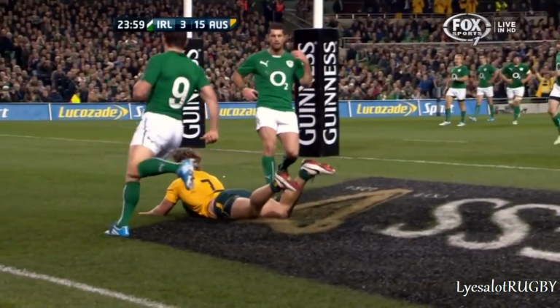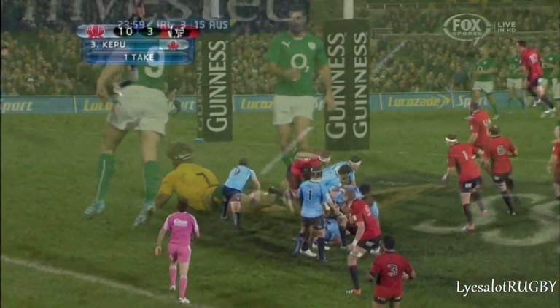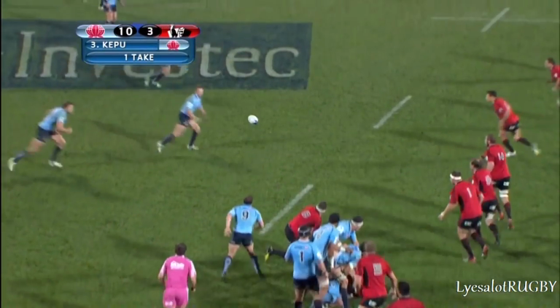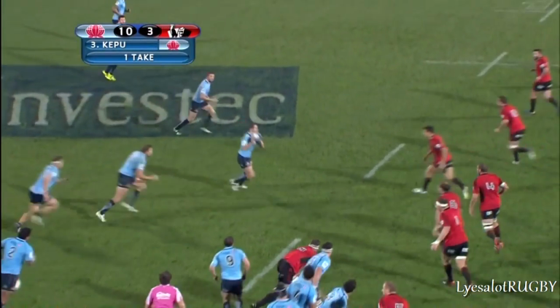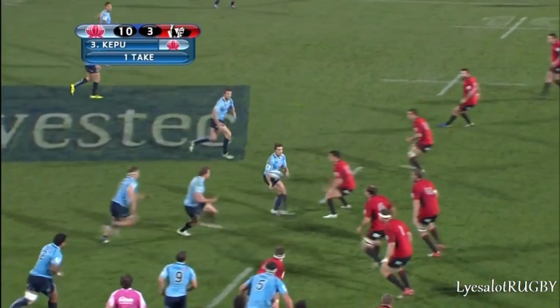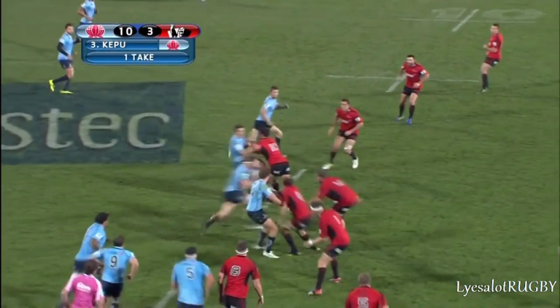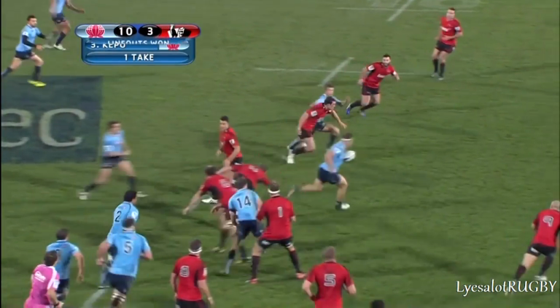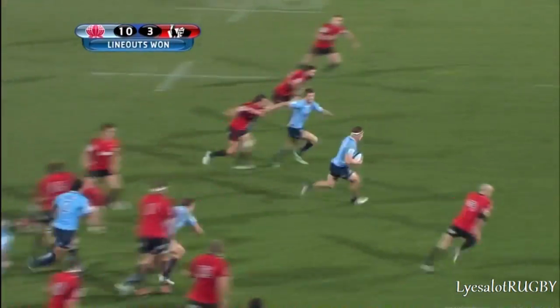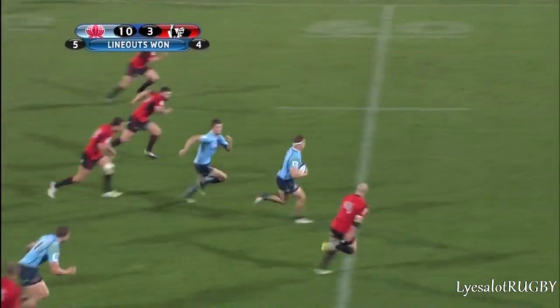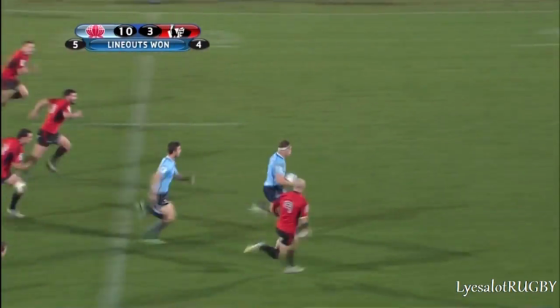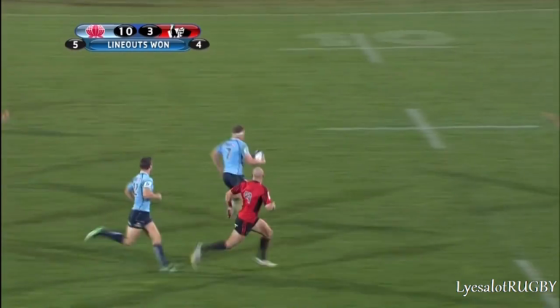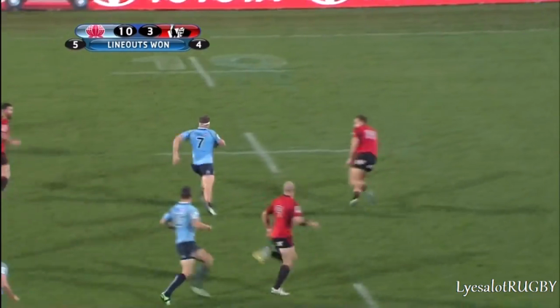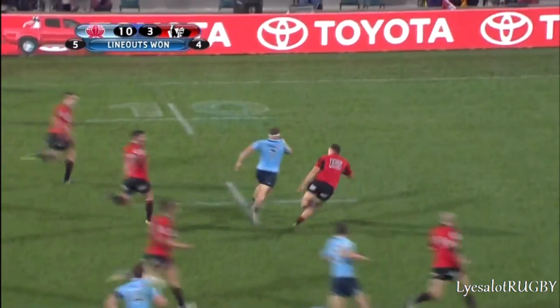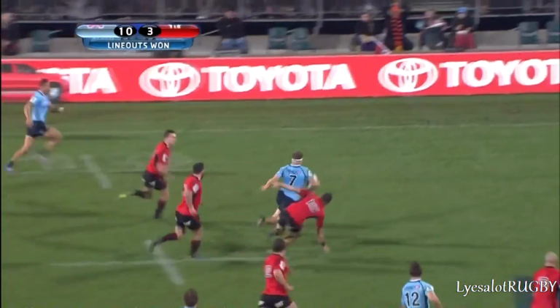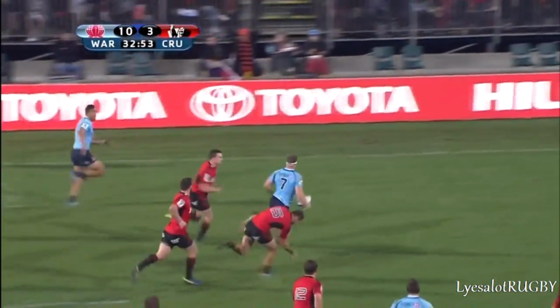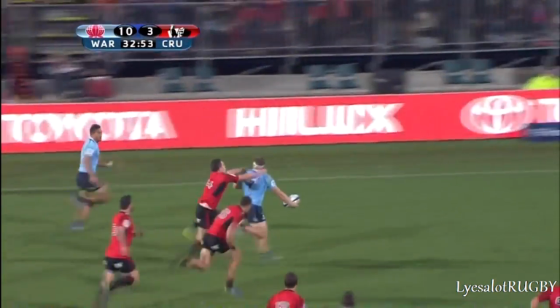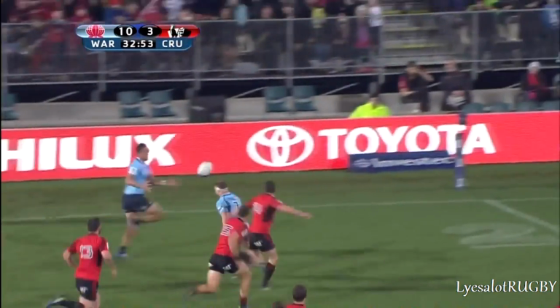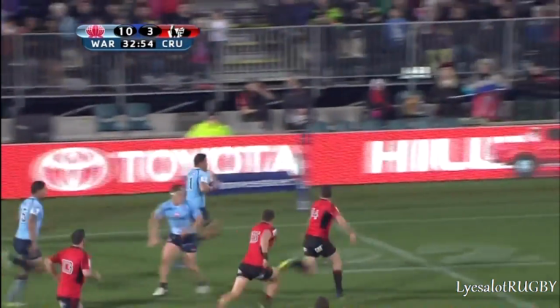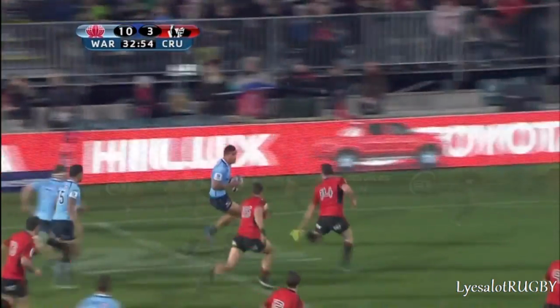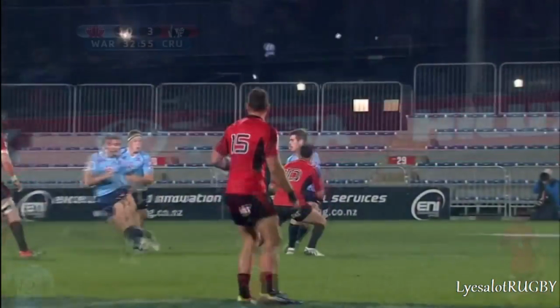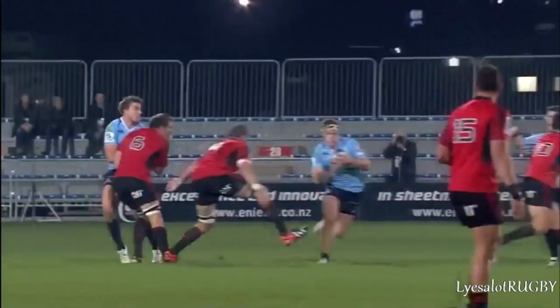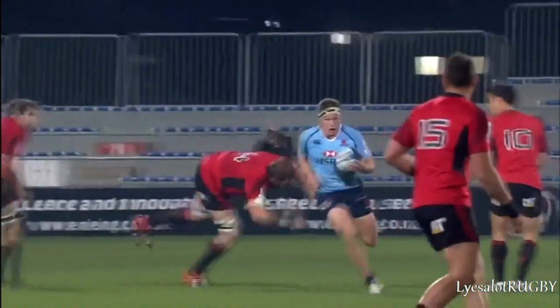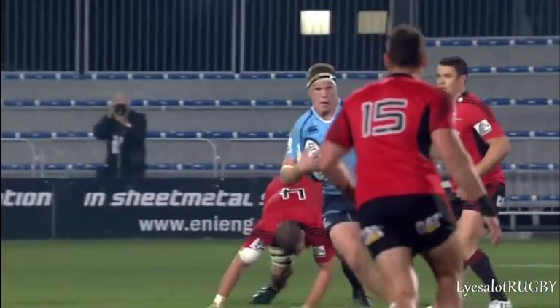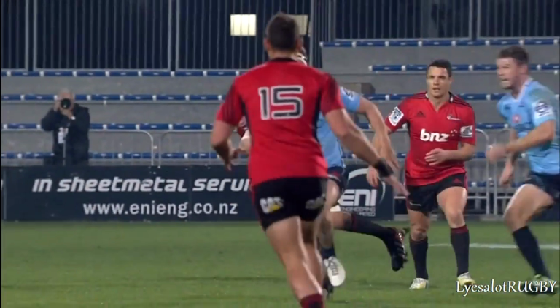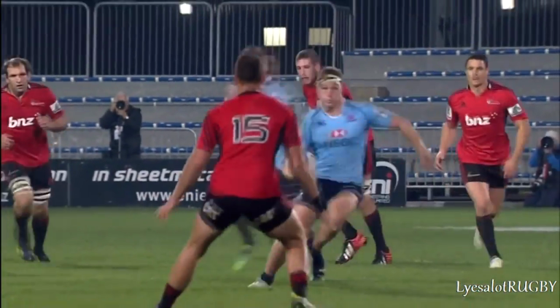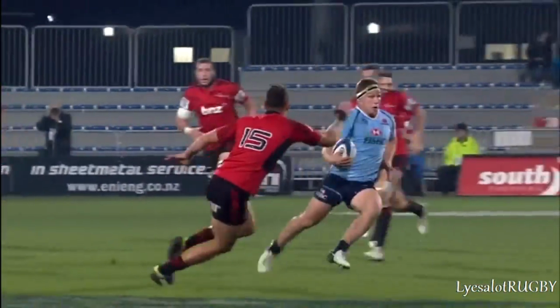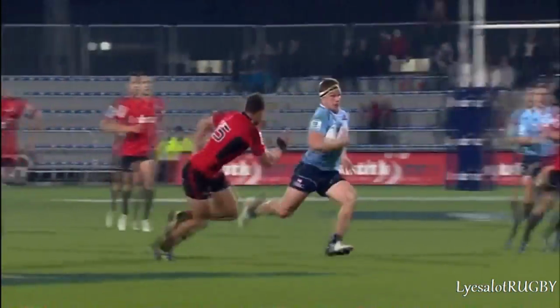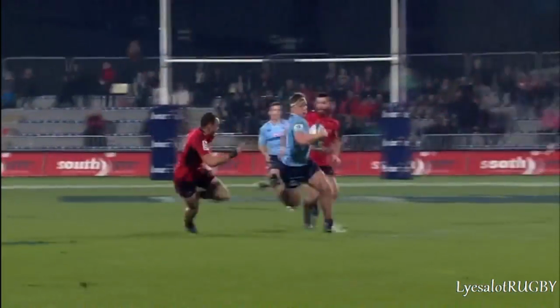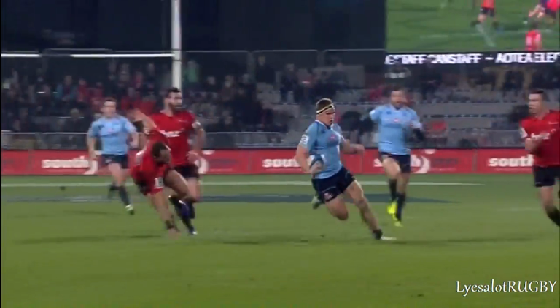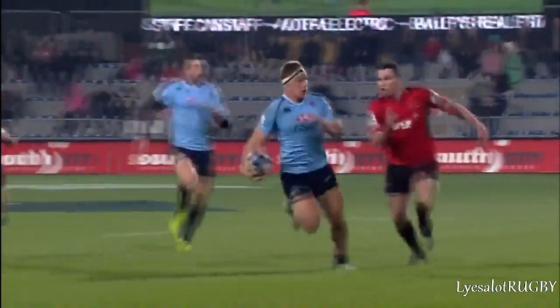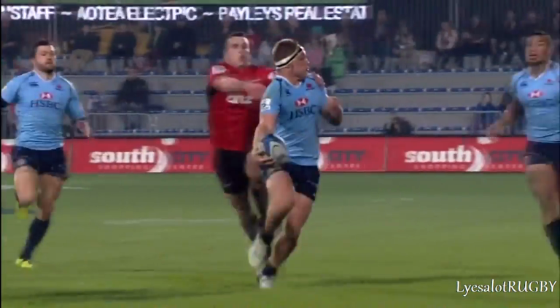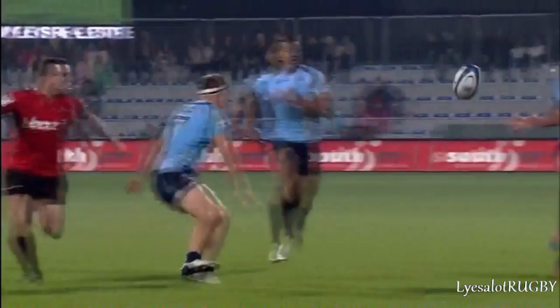He's standing at the back of the line-out. Now the move goes, here's Hooper in the game once again. And Michael Hooper gets a run, a player in, and he's got Deuter.